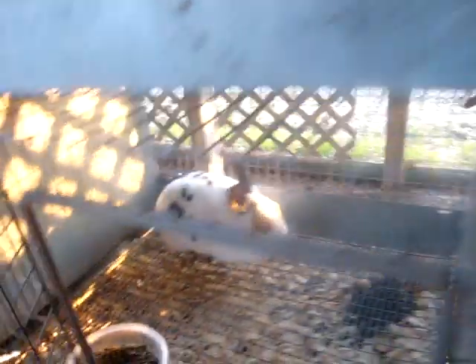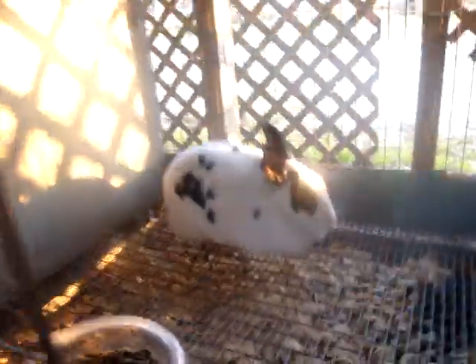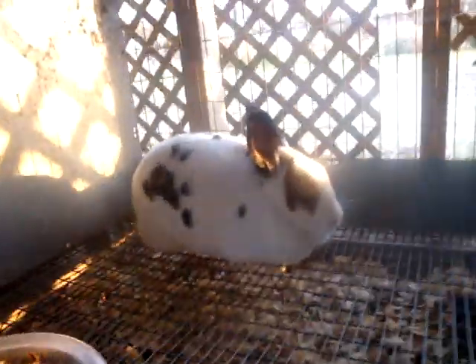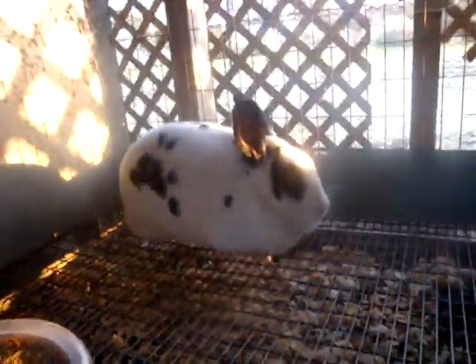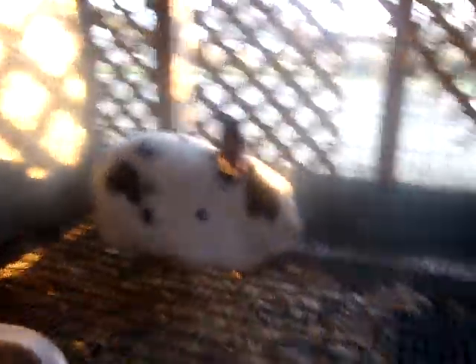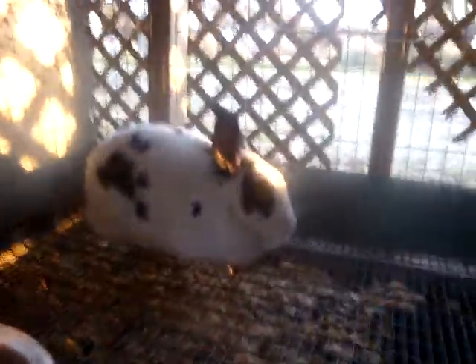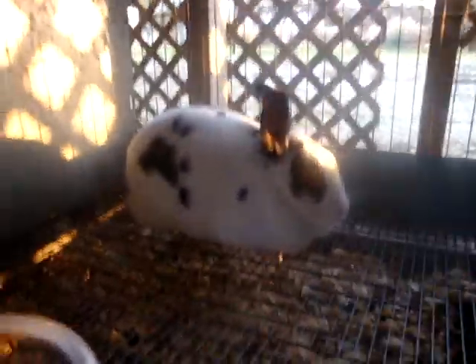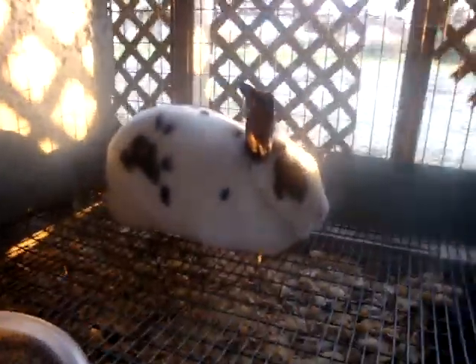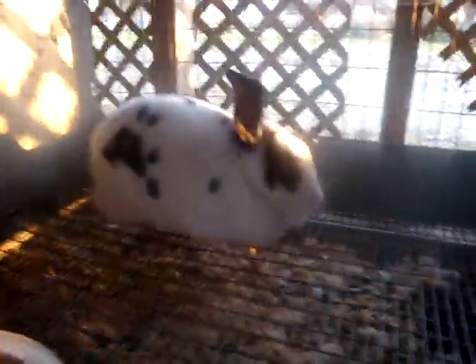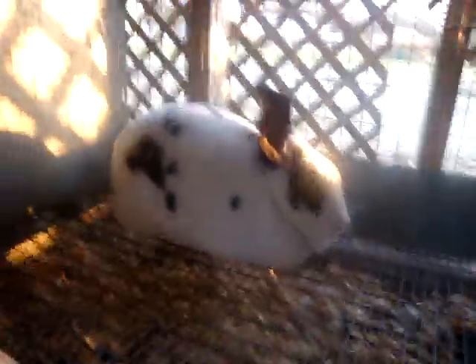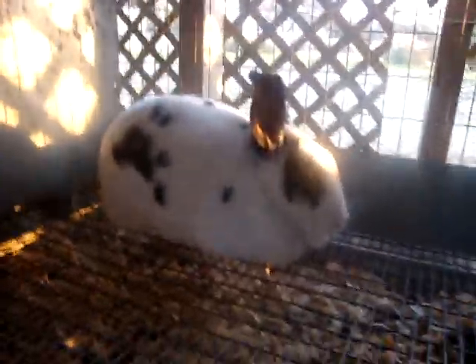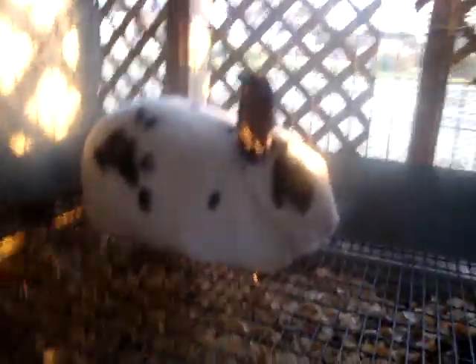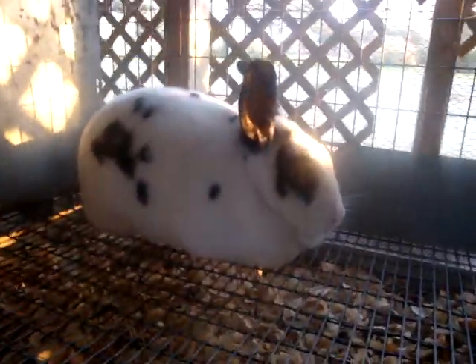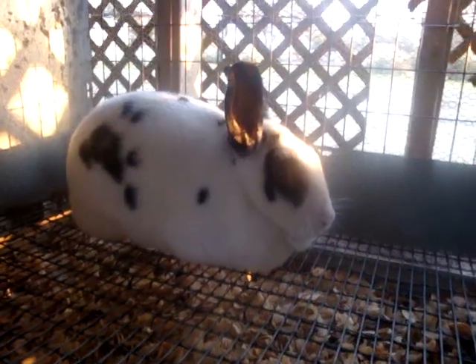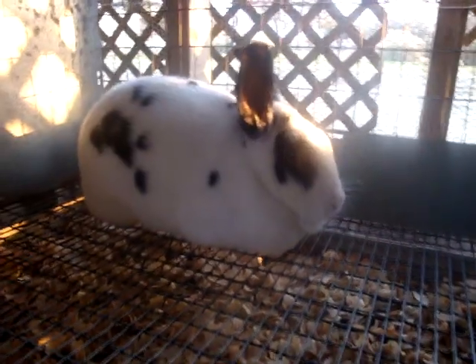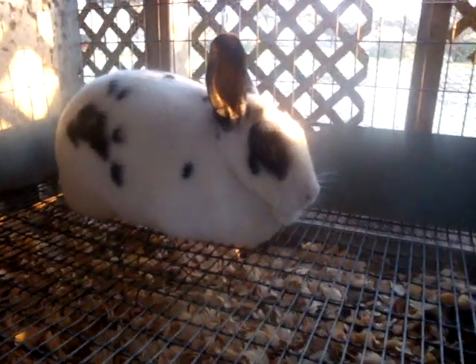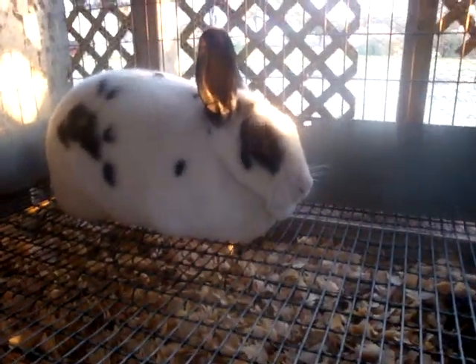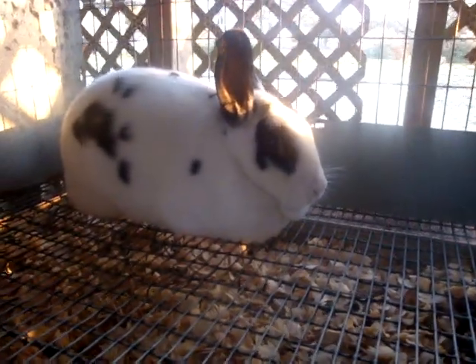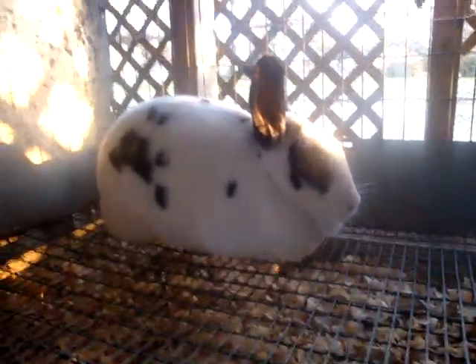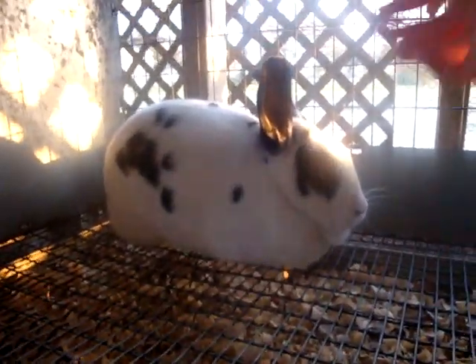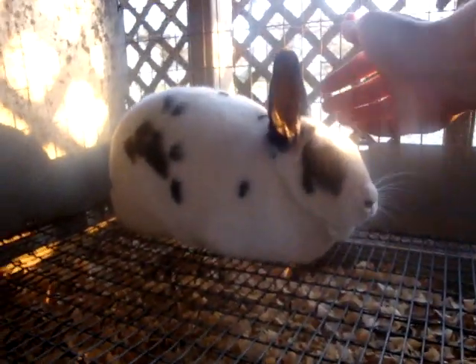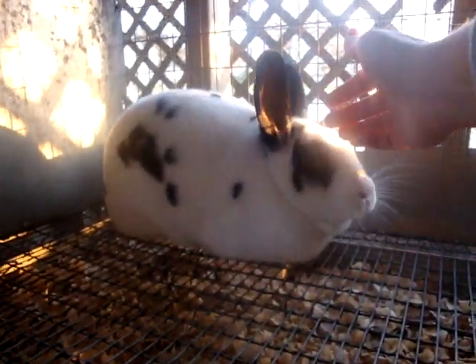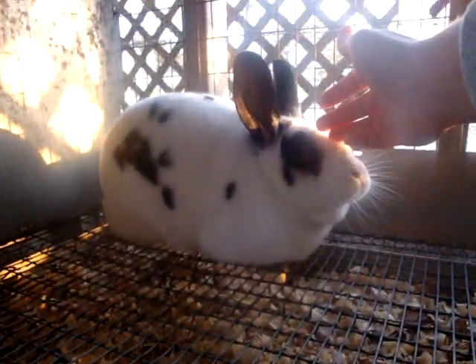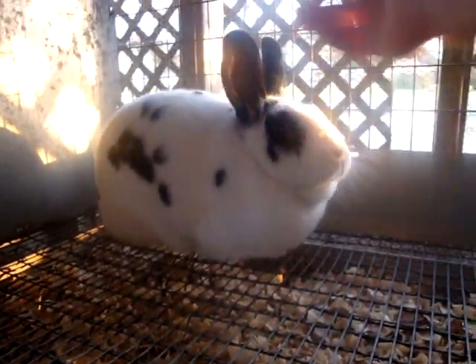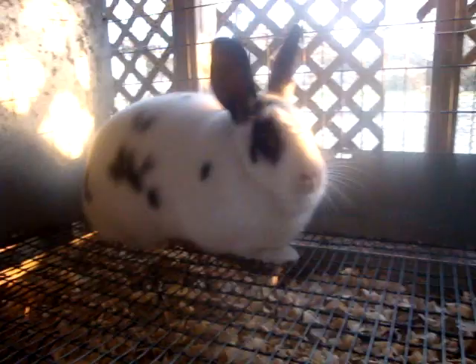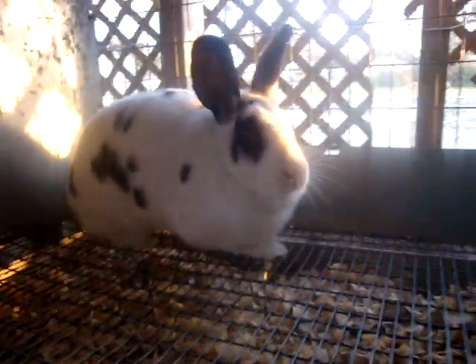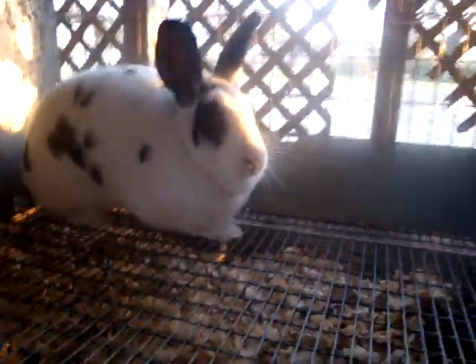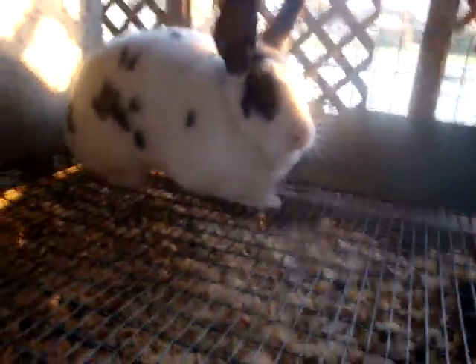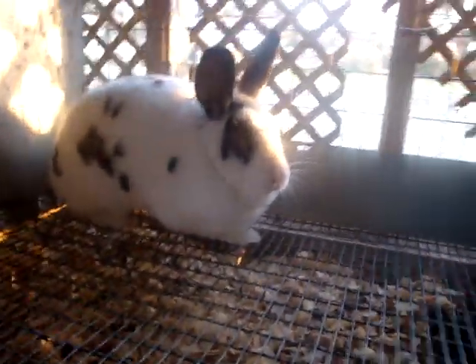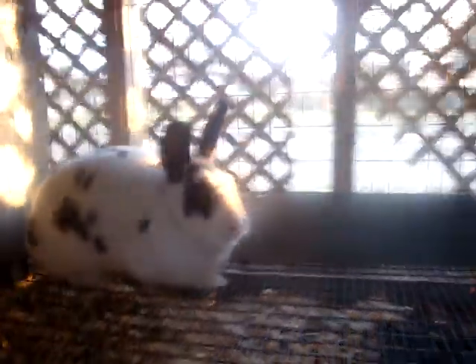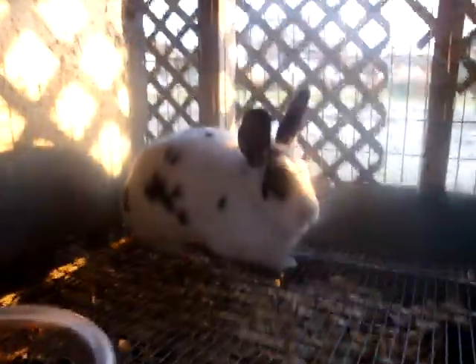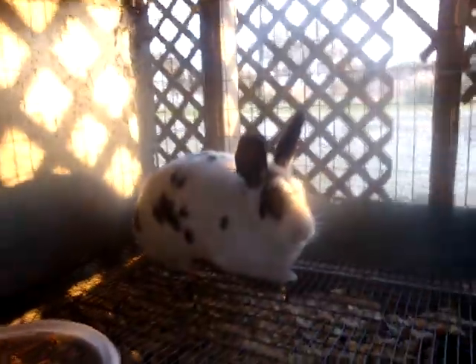Down here, this one doesn't have a name. This is one of the ones I got attacked by a dog a few months ago. She's kind of shy and doesn't really like being handled that much, but she's a pretty nice doe.